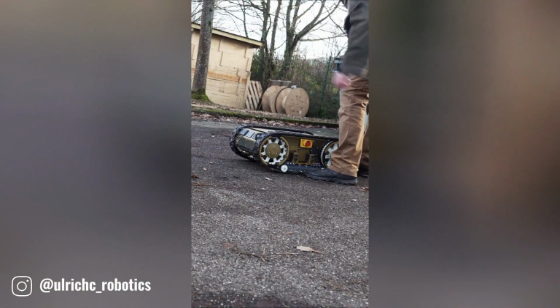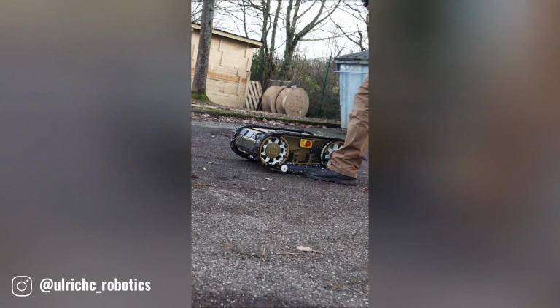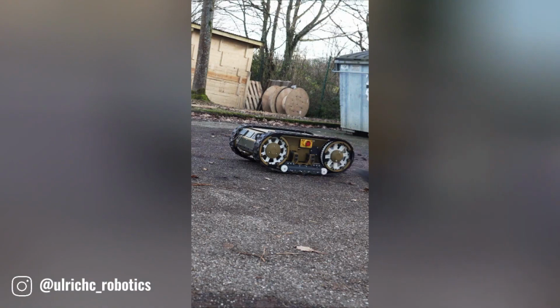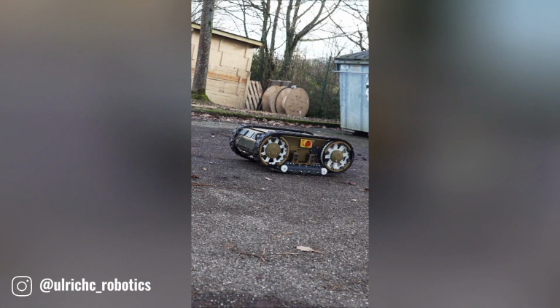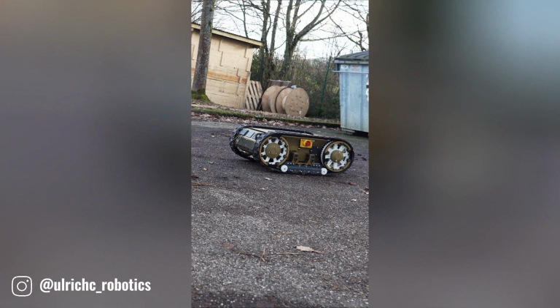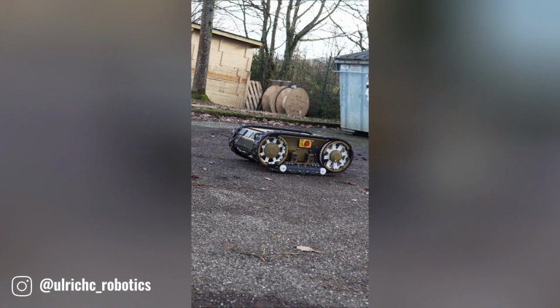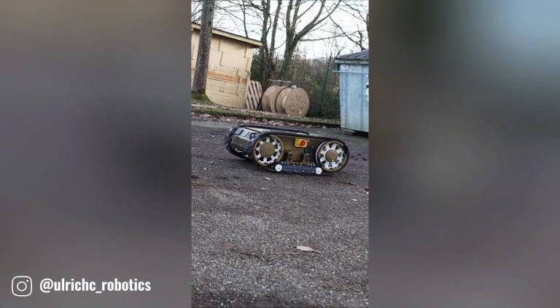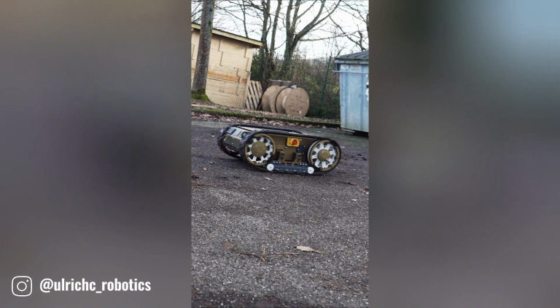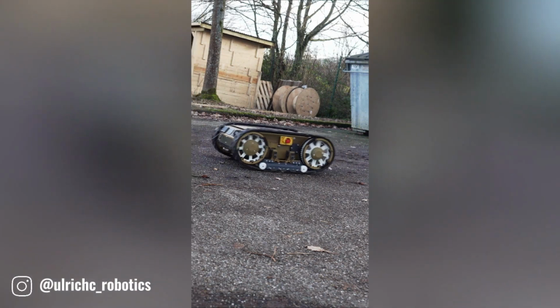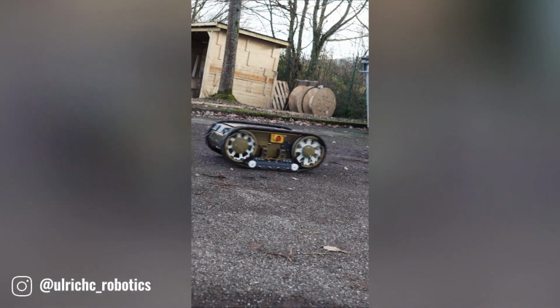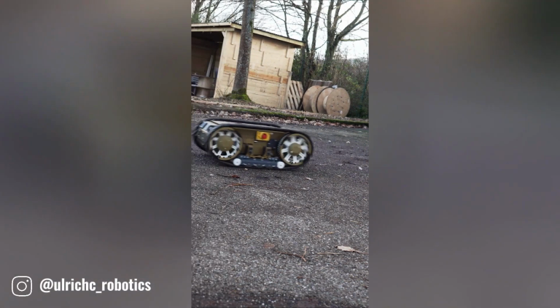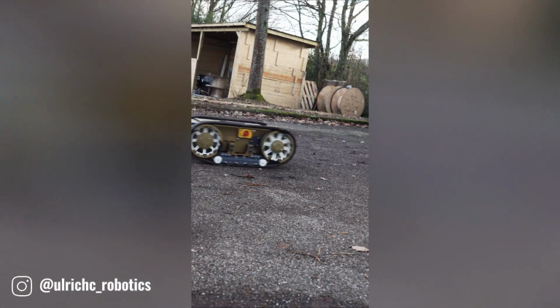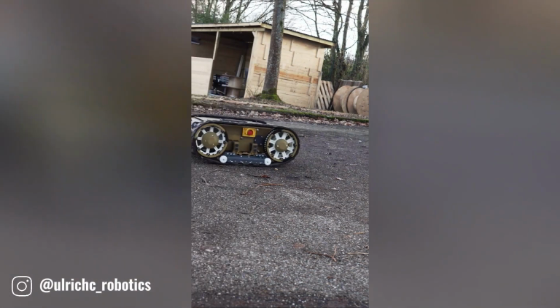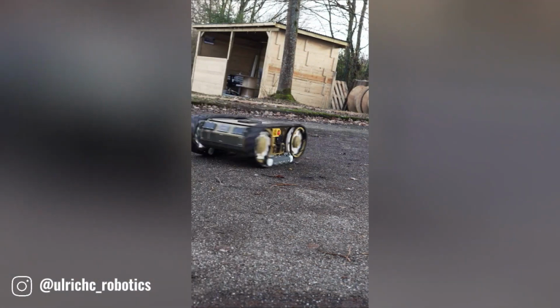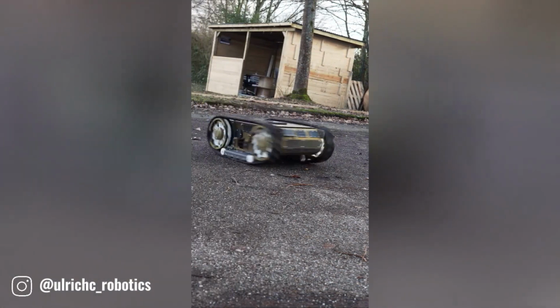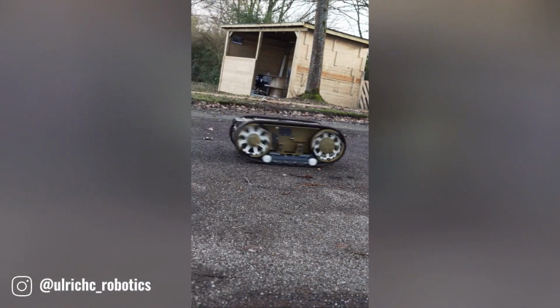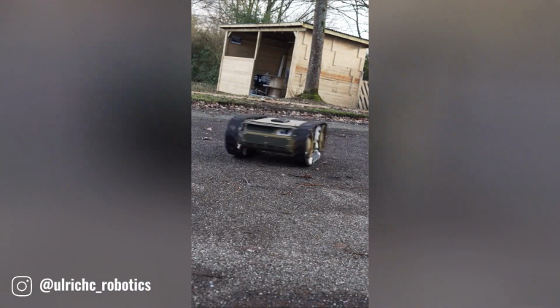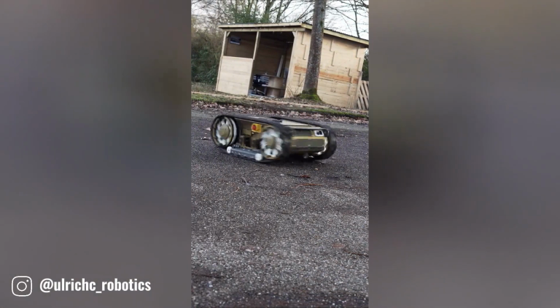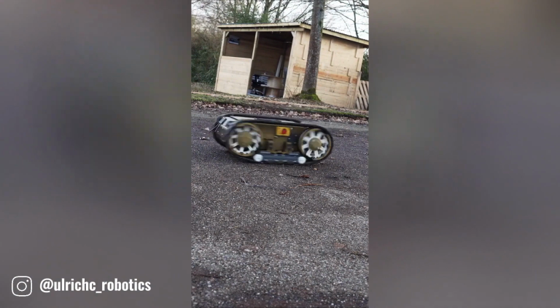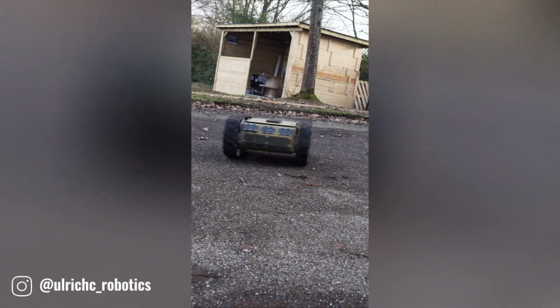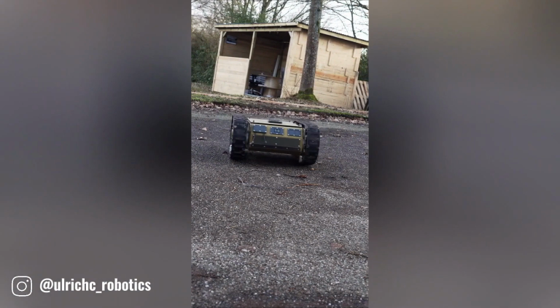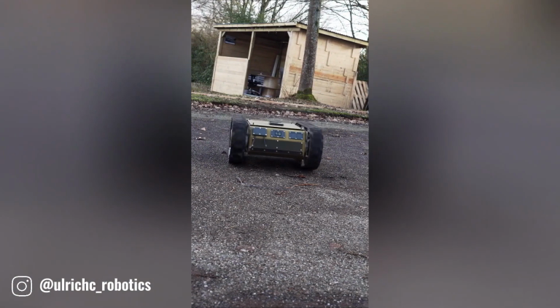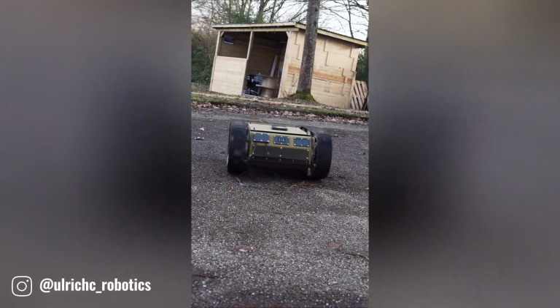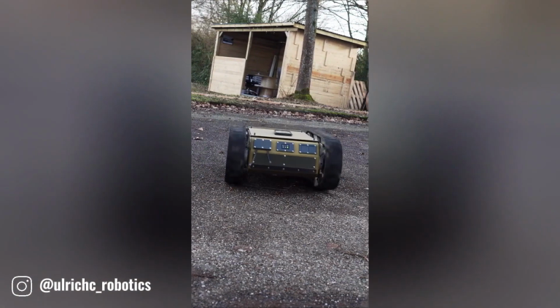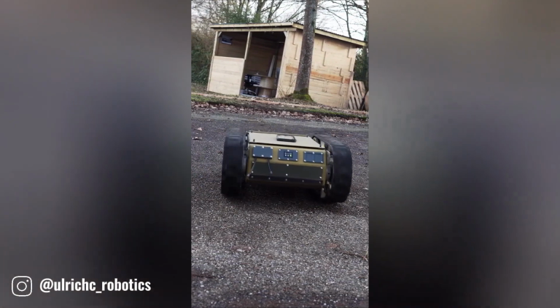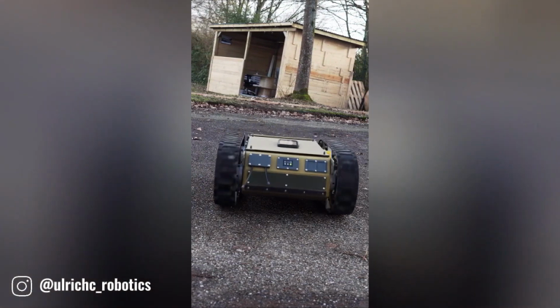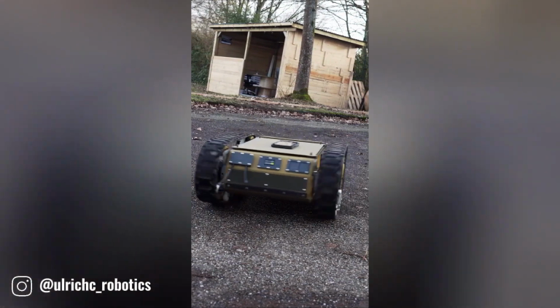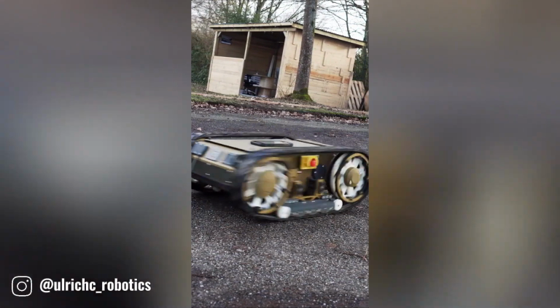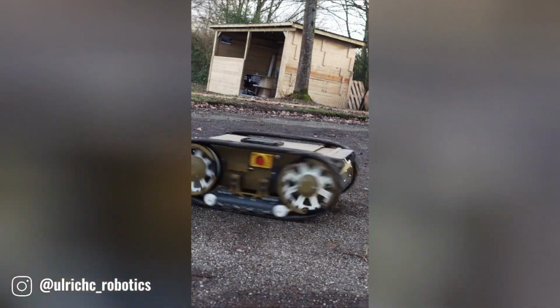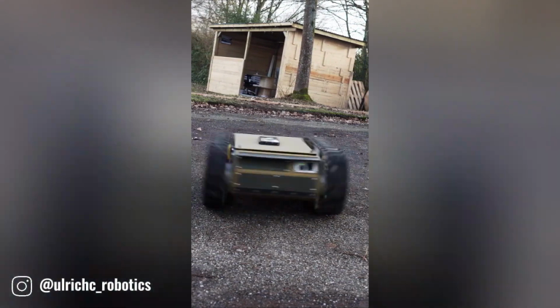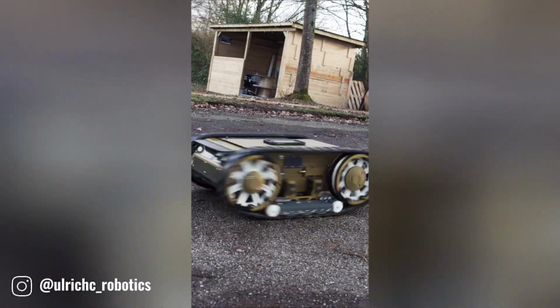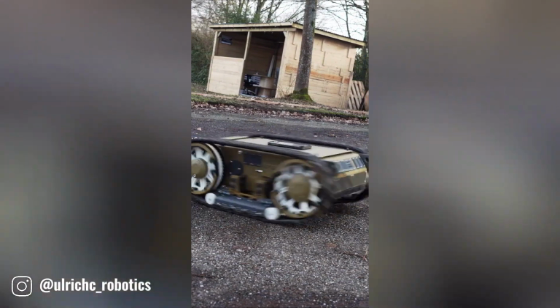Ulrich's Robotics is a German-based company specializing in the design and development of mobile robots. They create innovative robotic solutions tailored to various industries and applications.